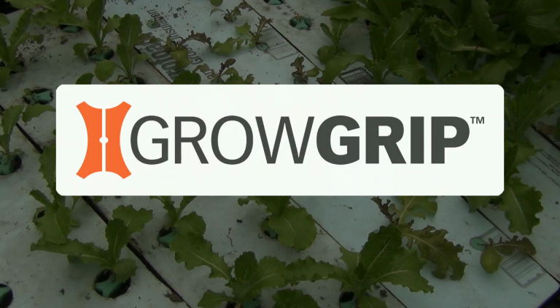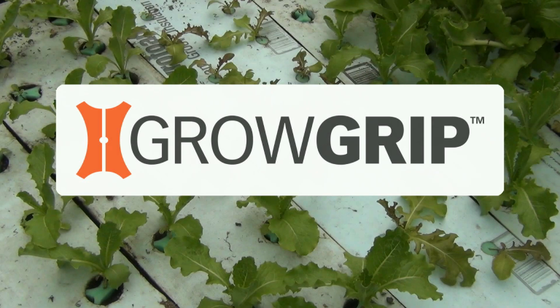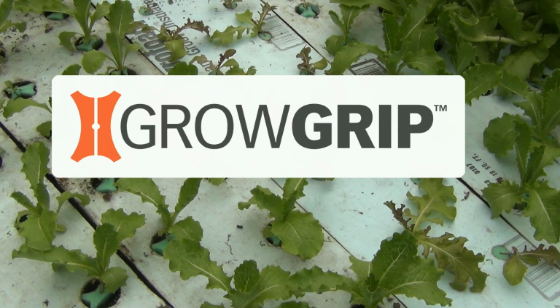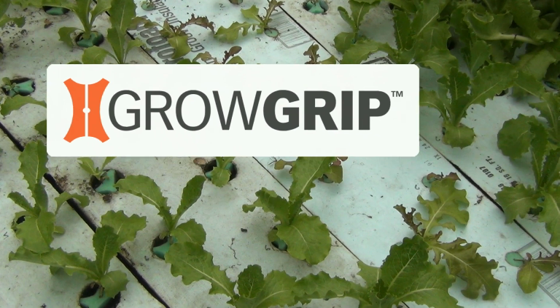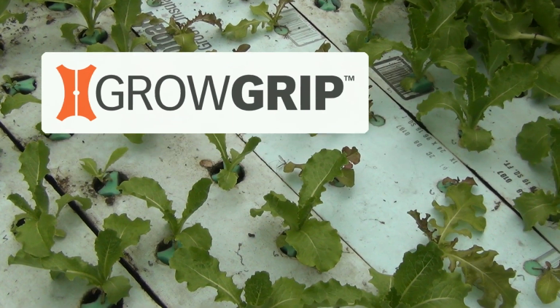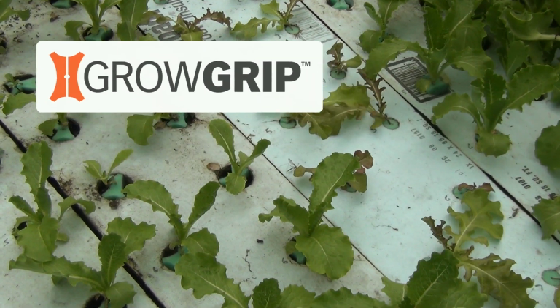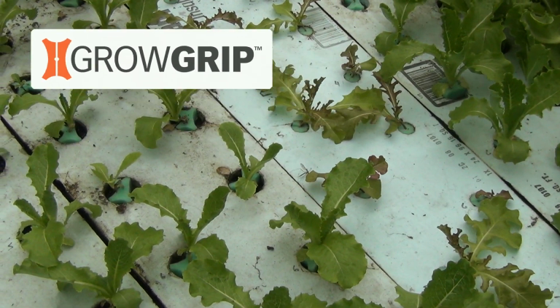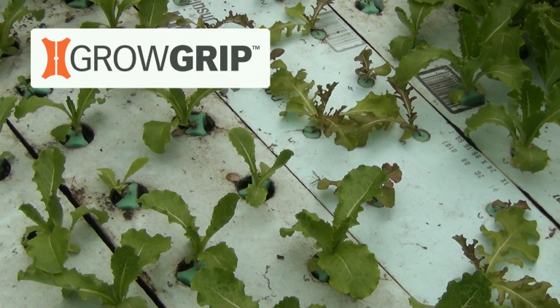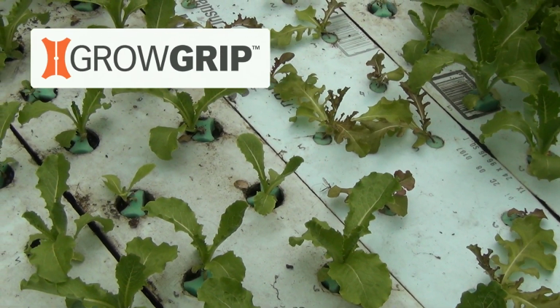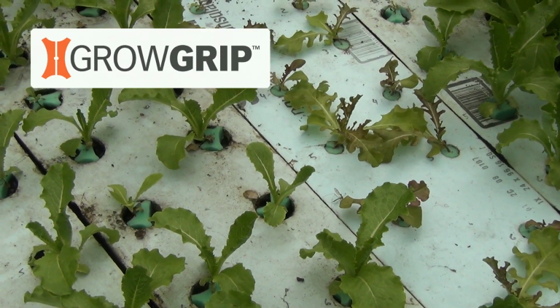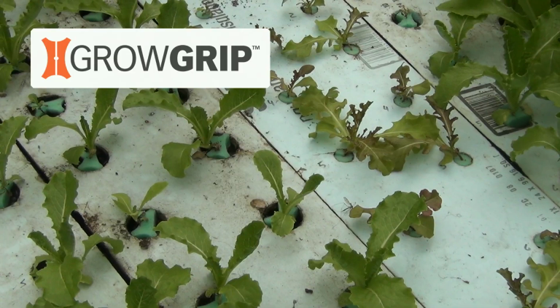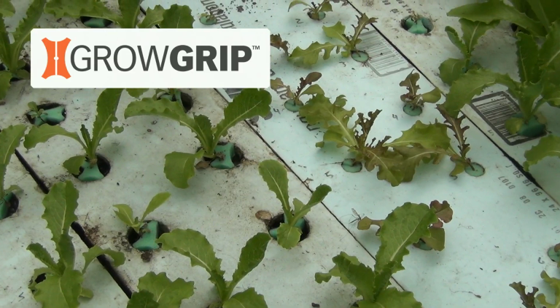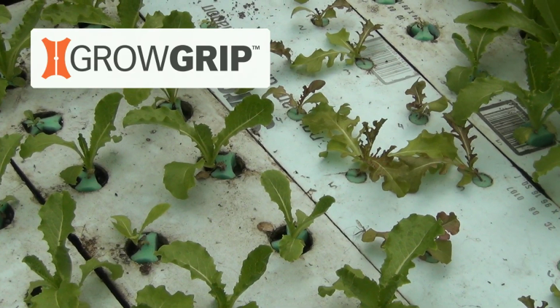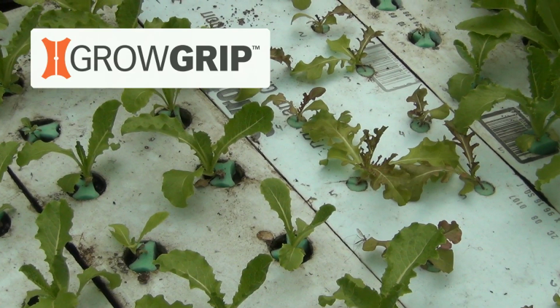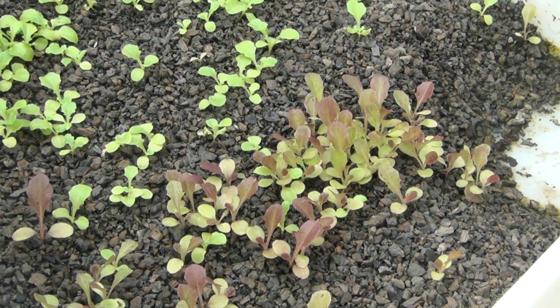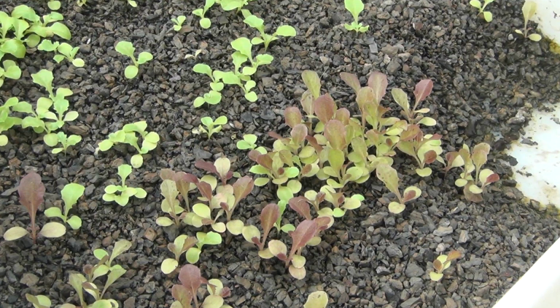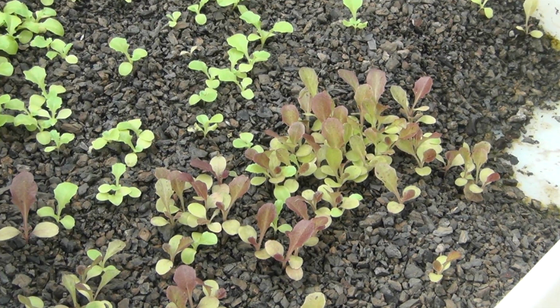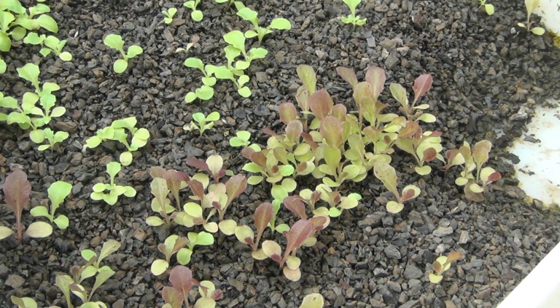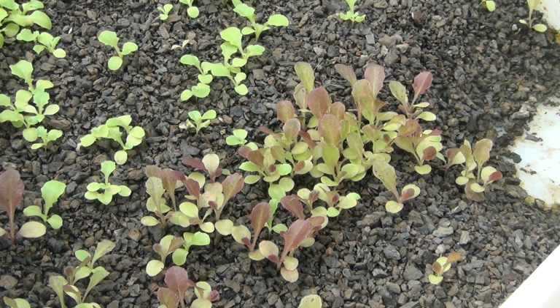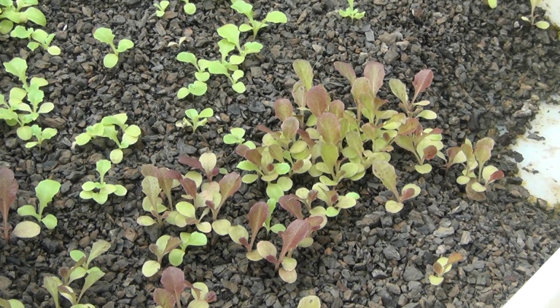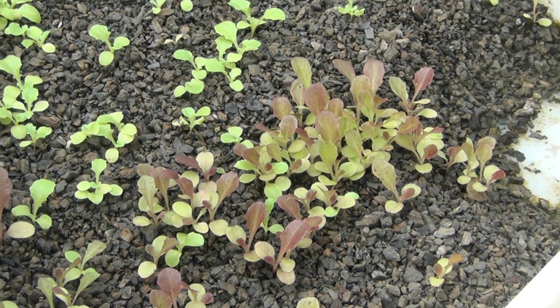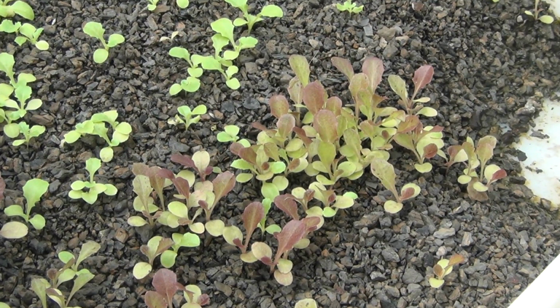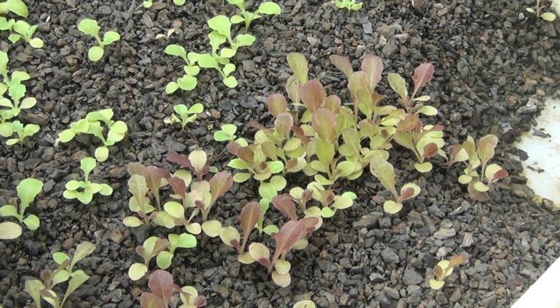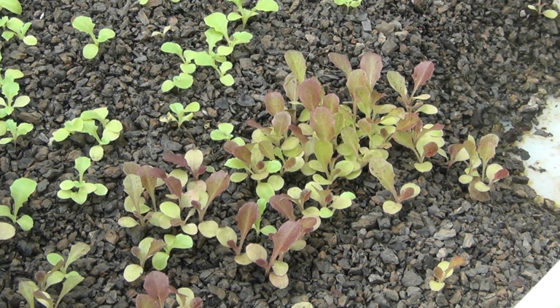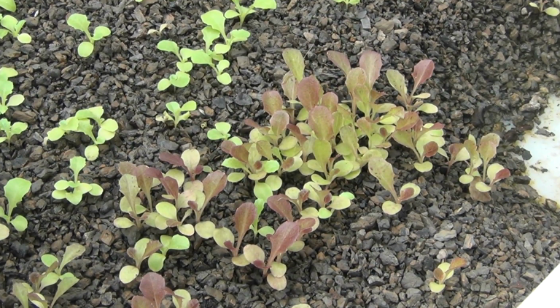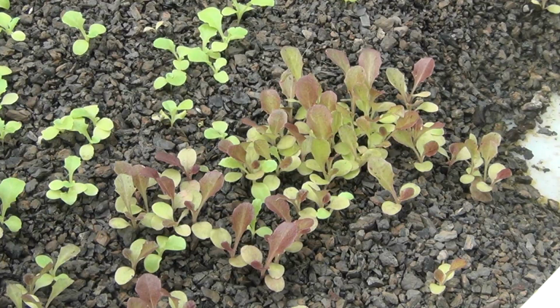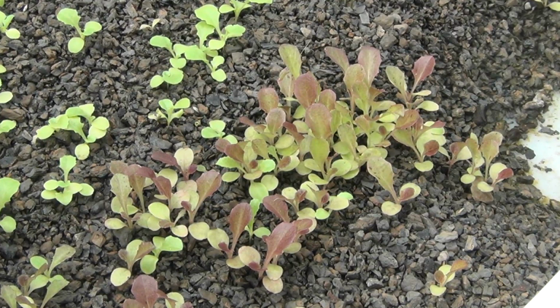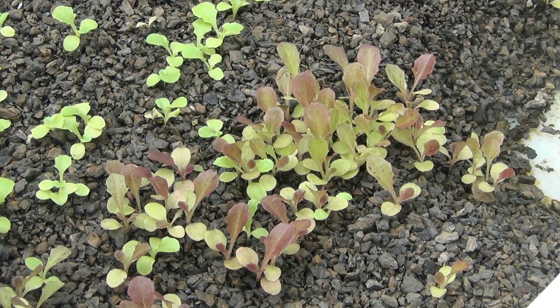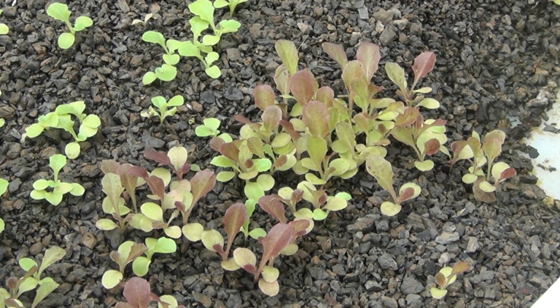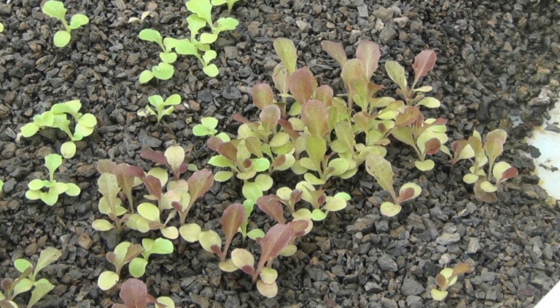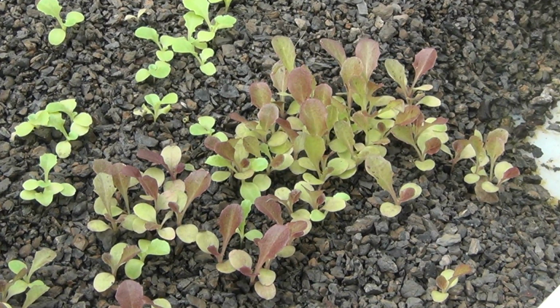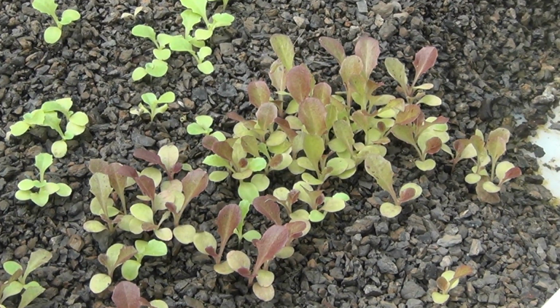Here are a few tips for growing lettuce with the GrowGrip plant holder. We like to start our seedlings in a small wicking bed, since hundreds of plants can be started in a few square feet.